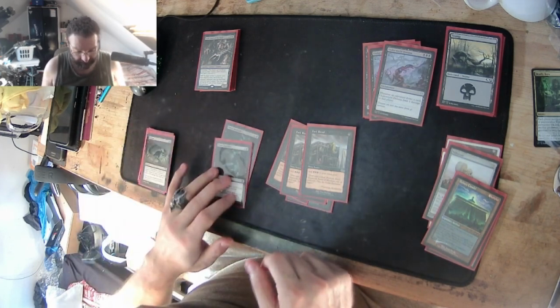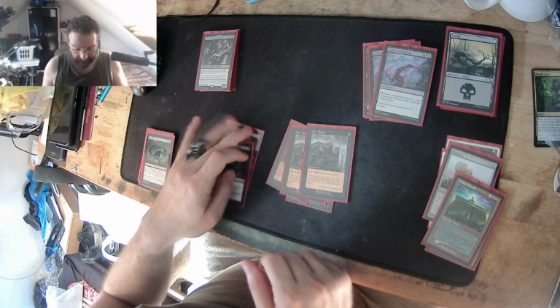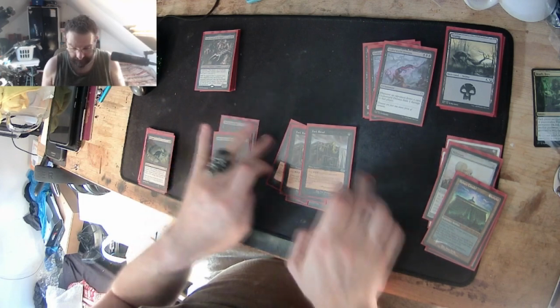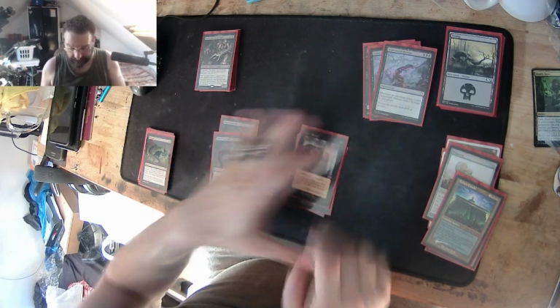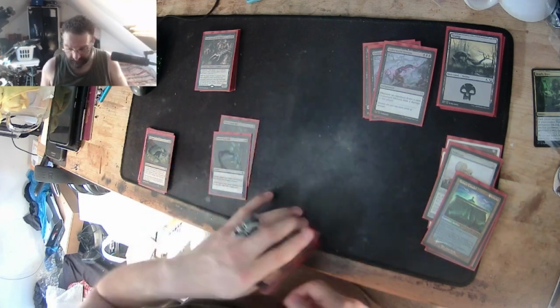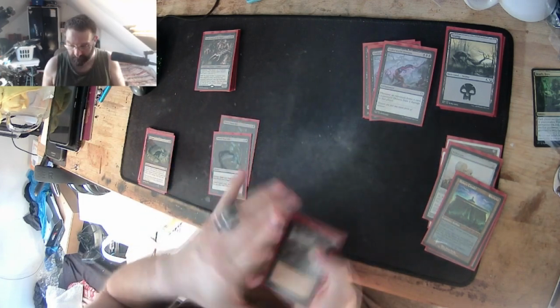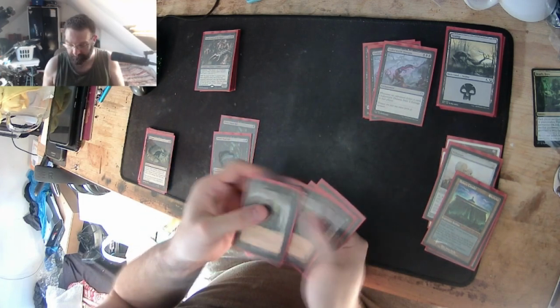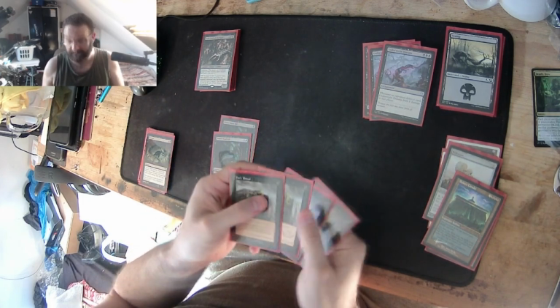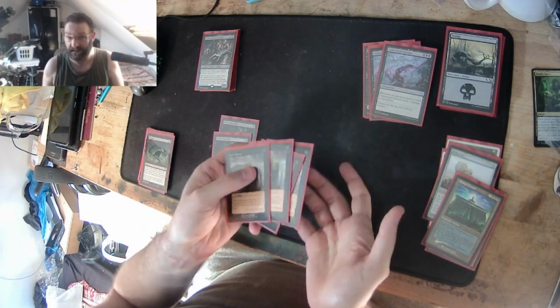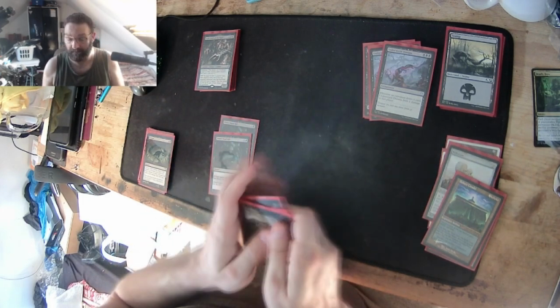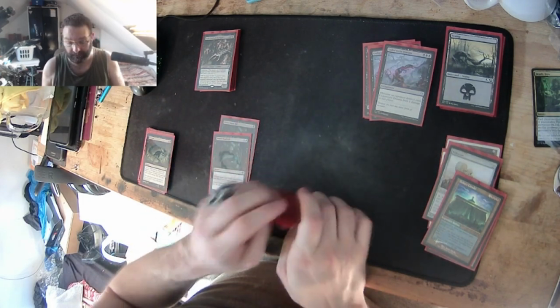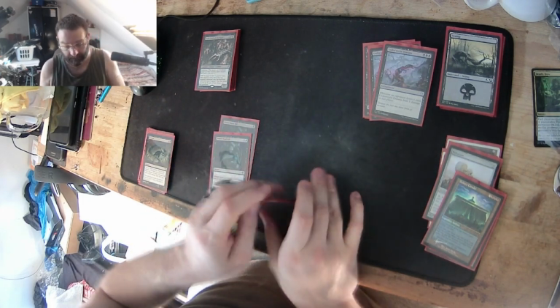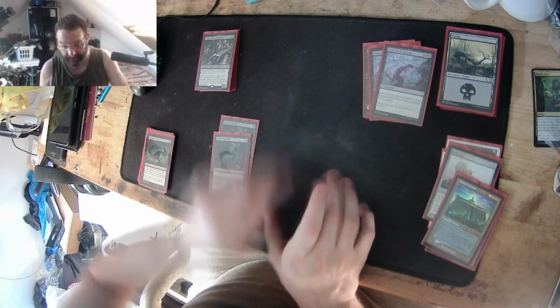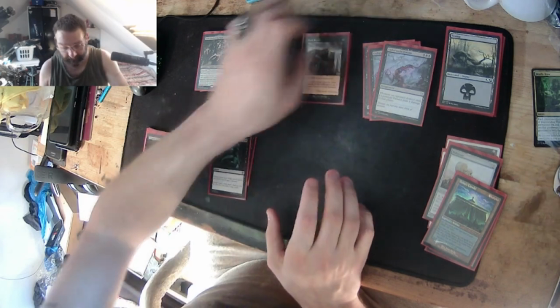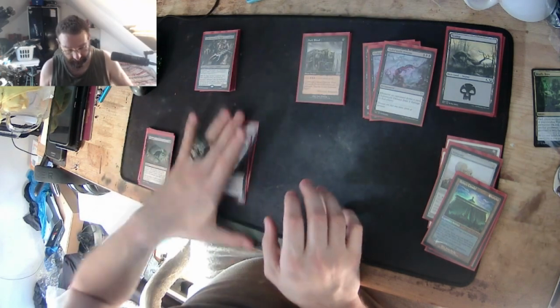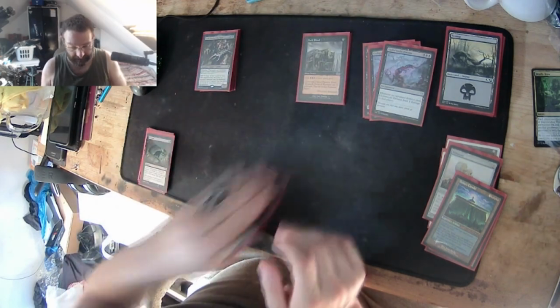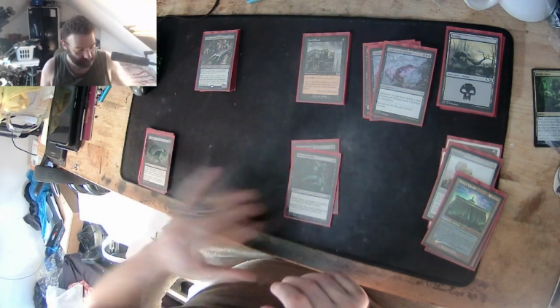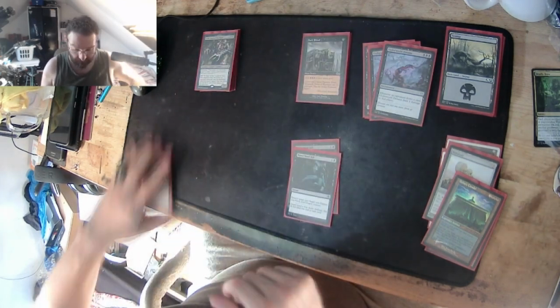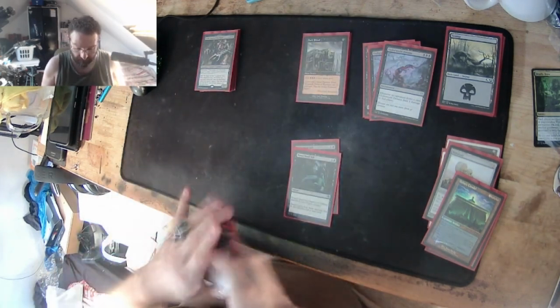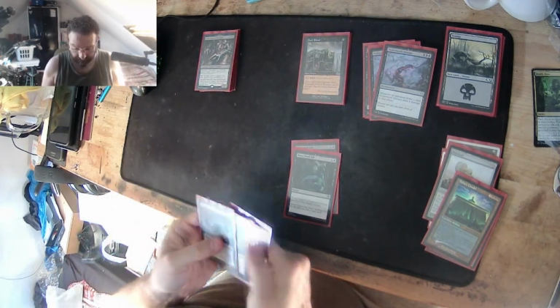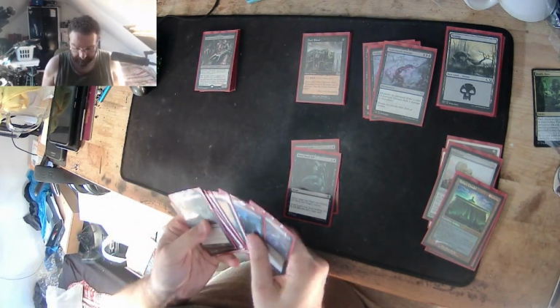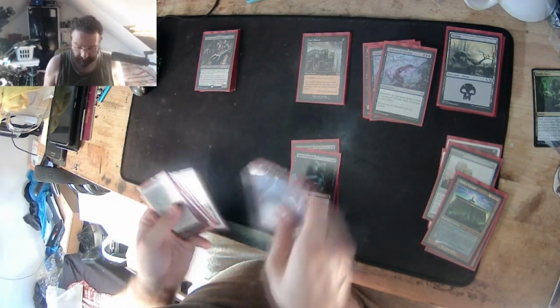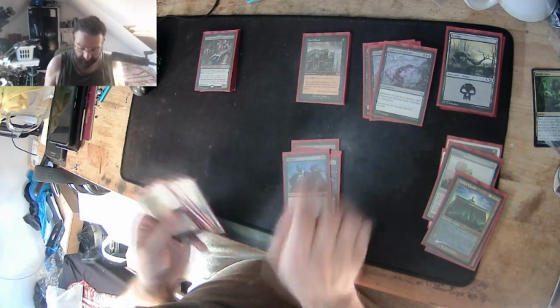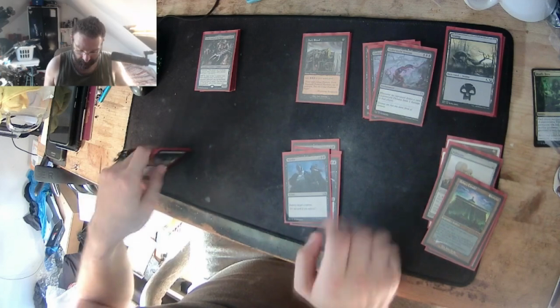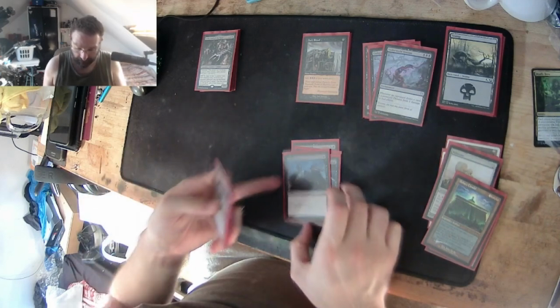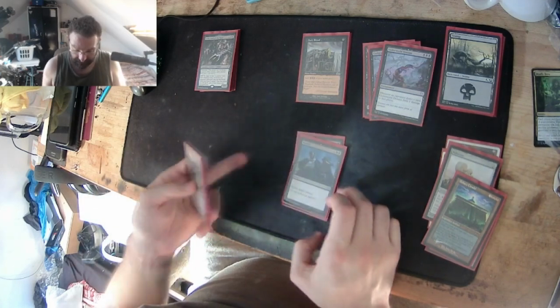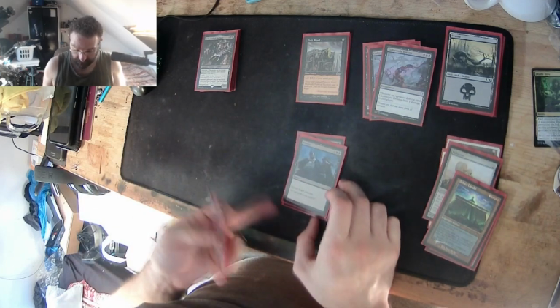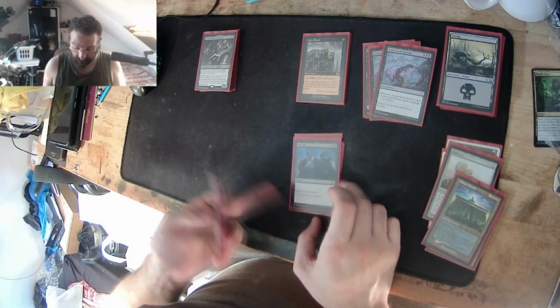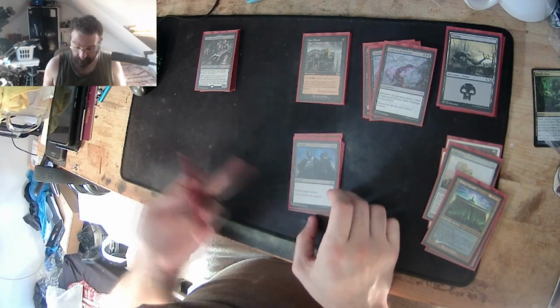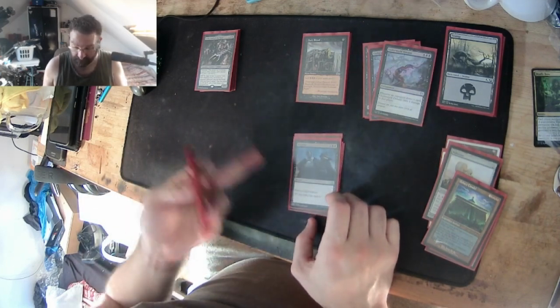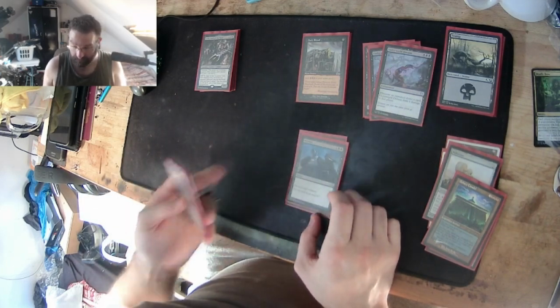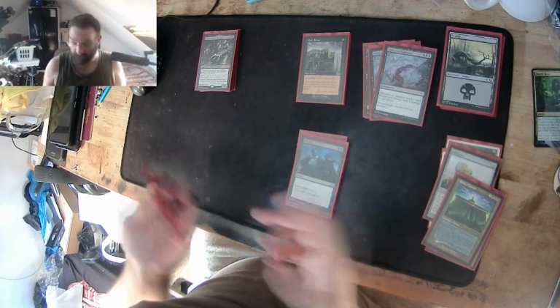There's creature removal right there, and here's another two sets: Murder, which is destroy target creature for one and two black. Then we have four copies of Drain Life — a very unique card because it allows me to heal myself.